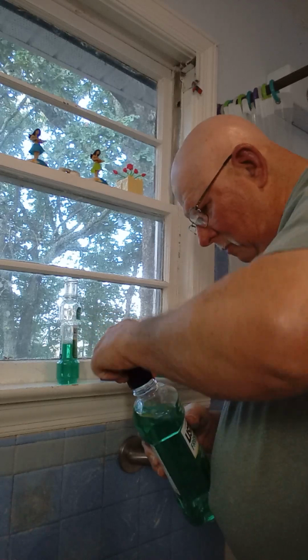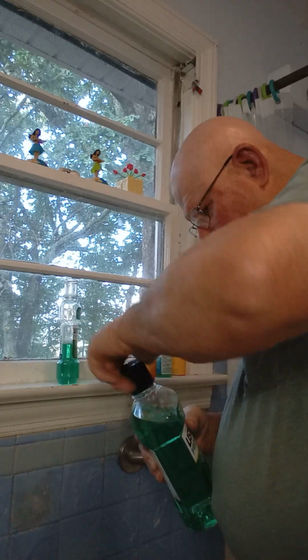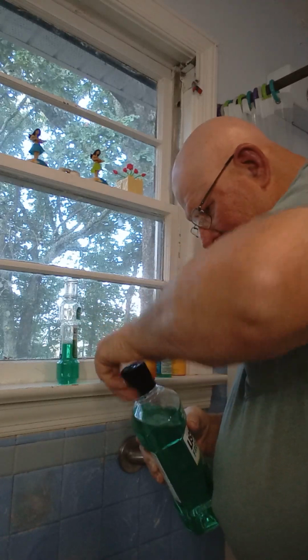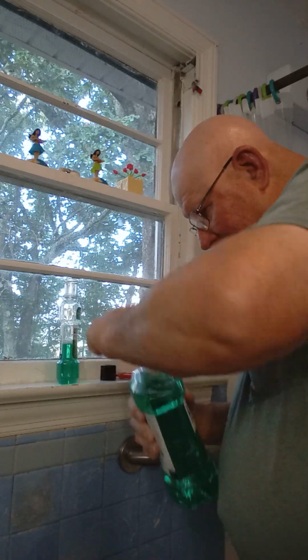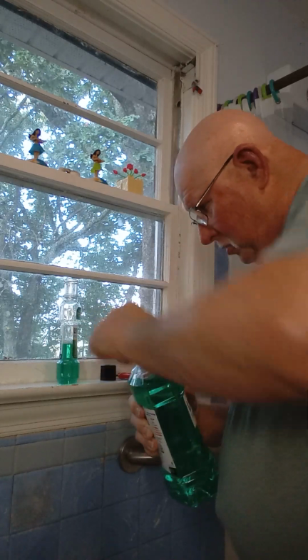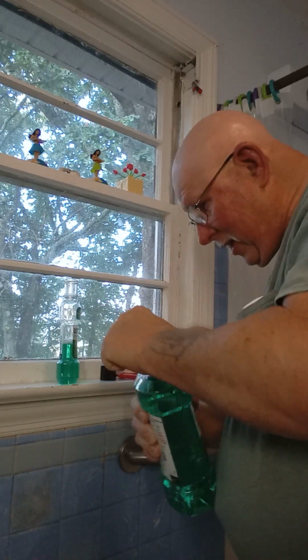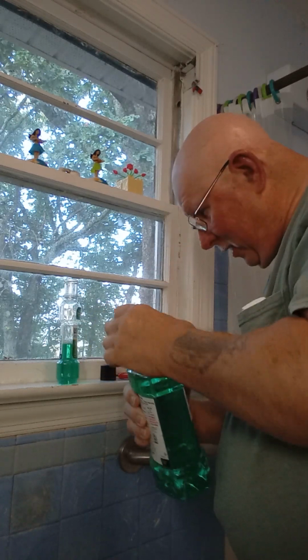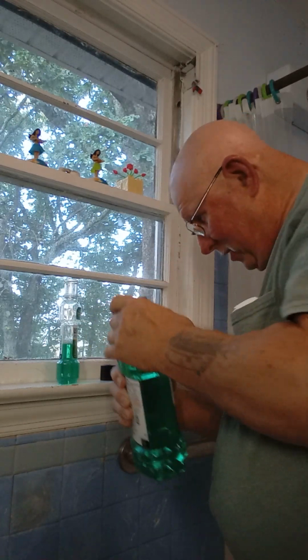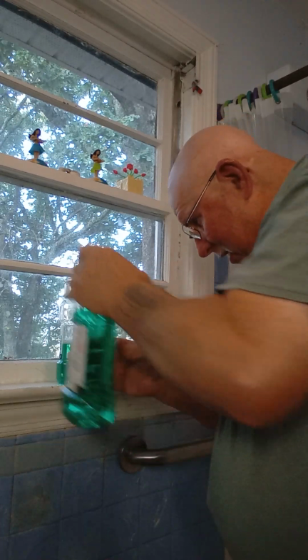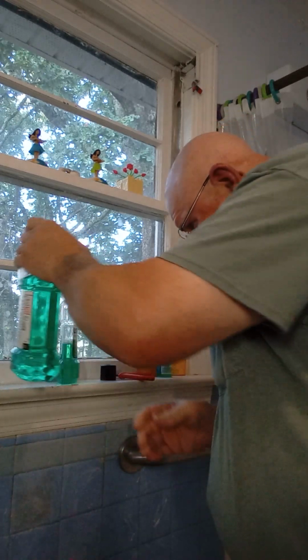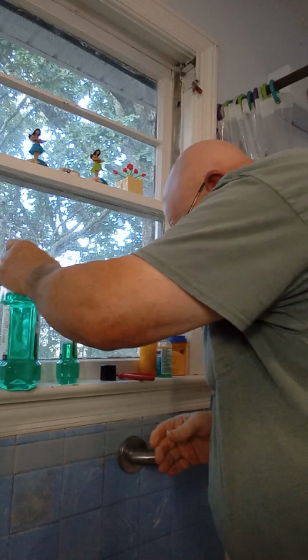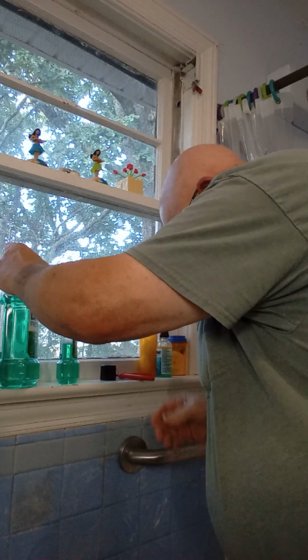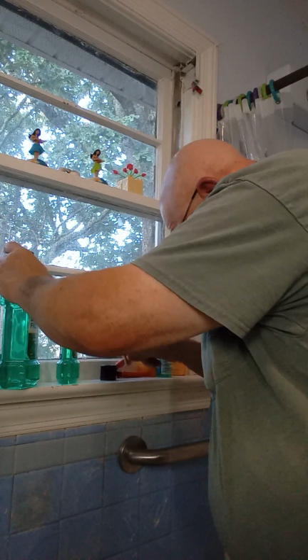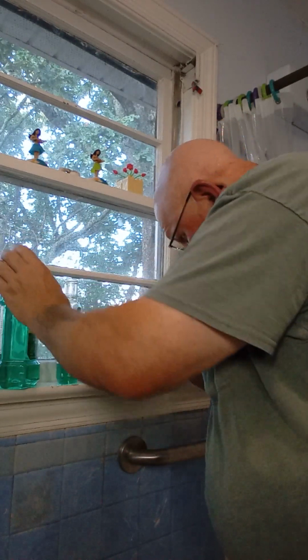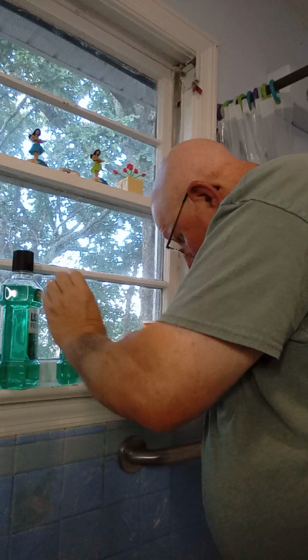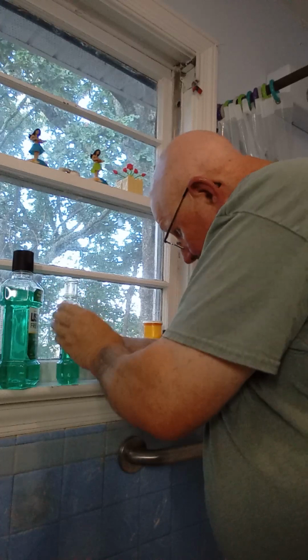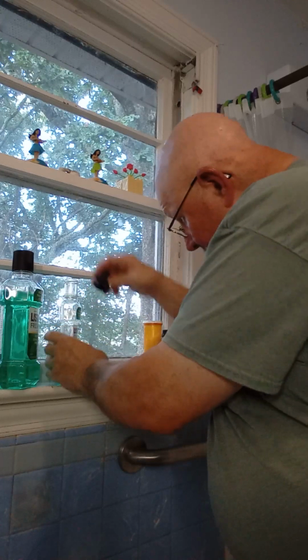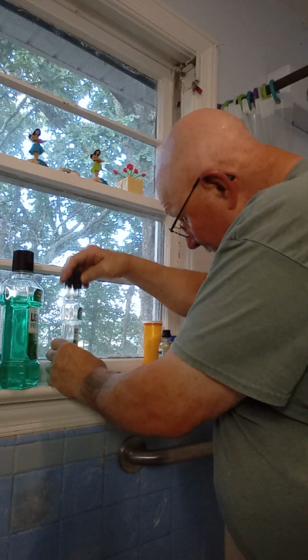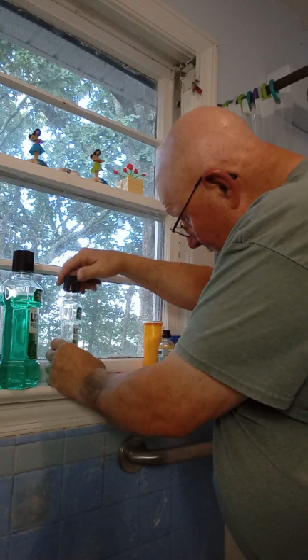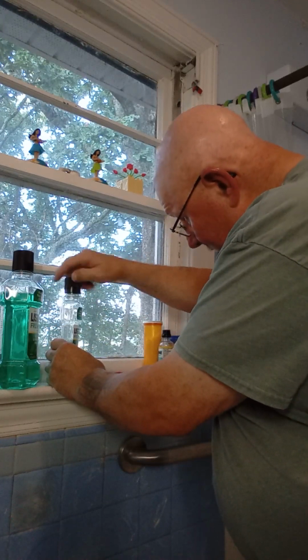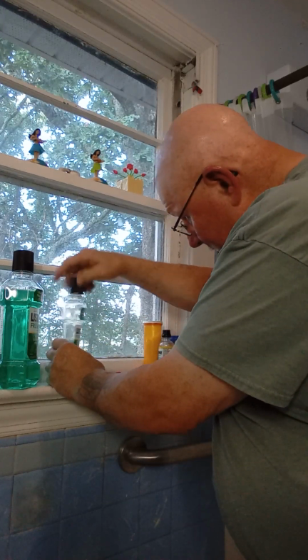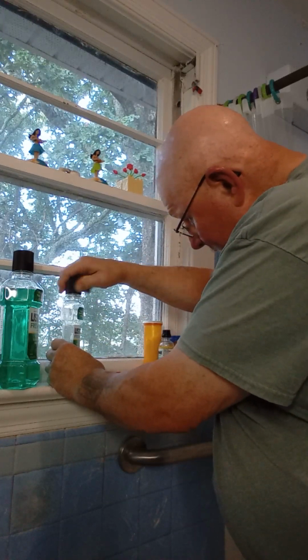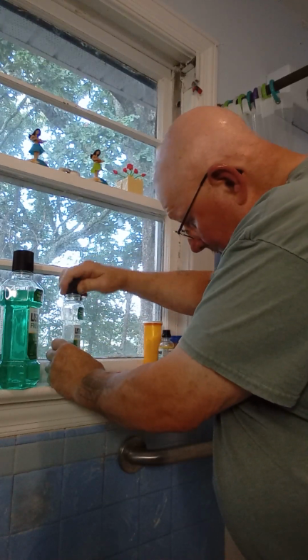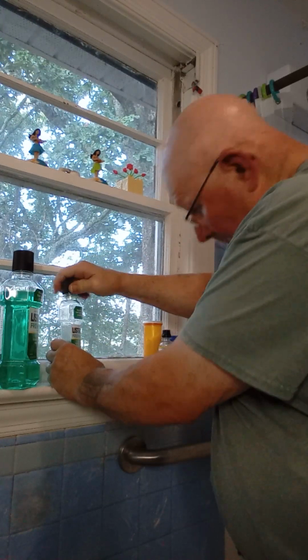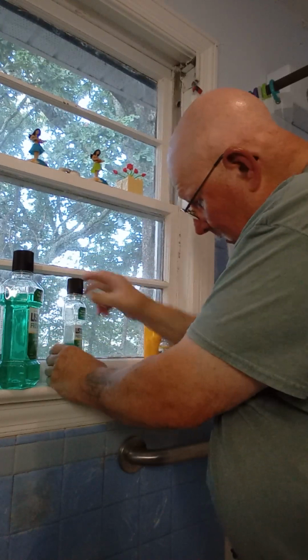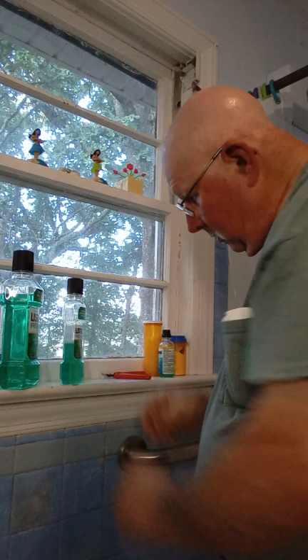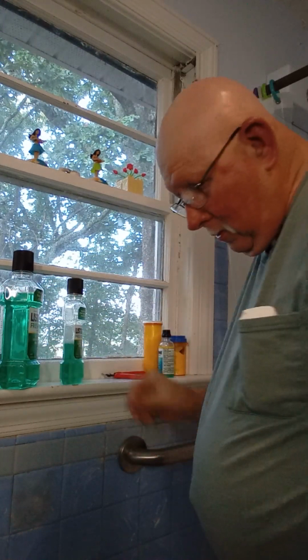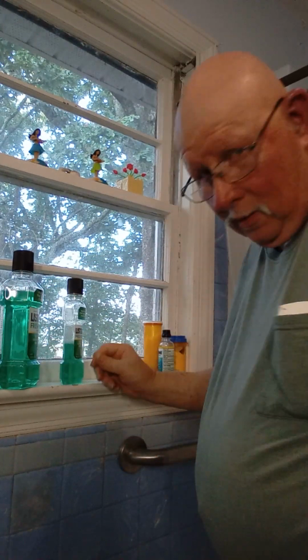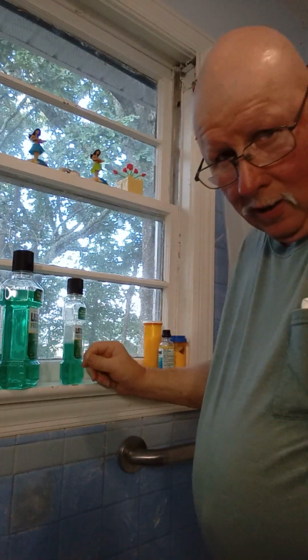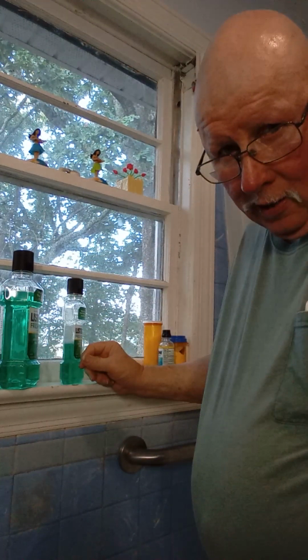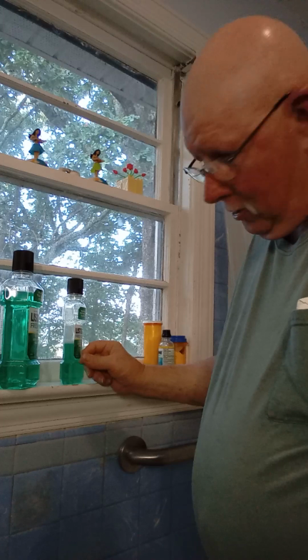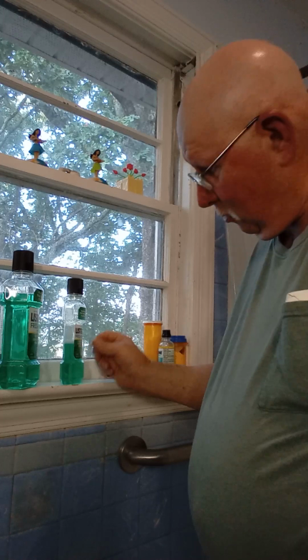Put that lid on before you sit down. Get it good and tight. Do this in the same way. Then you're good to go.